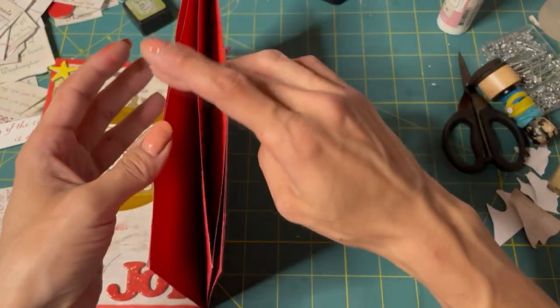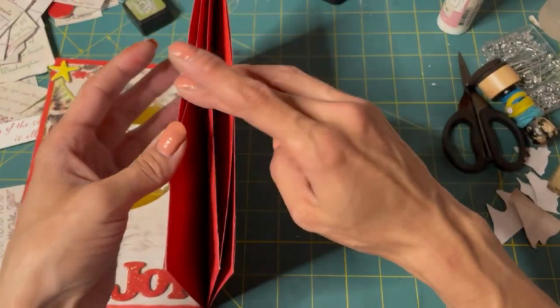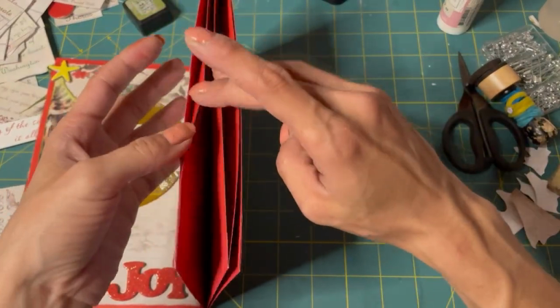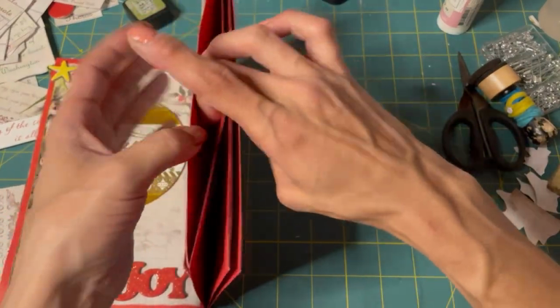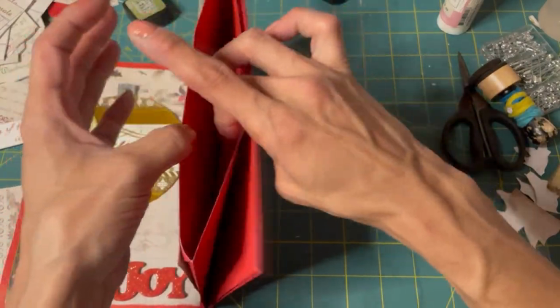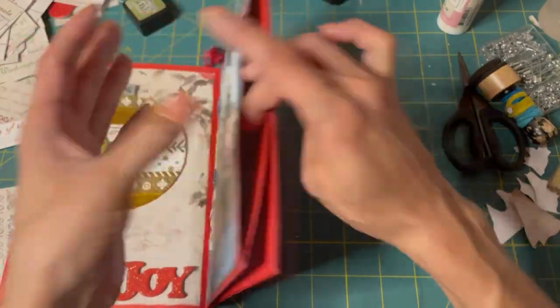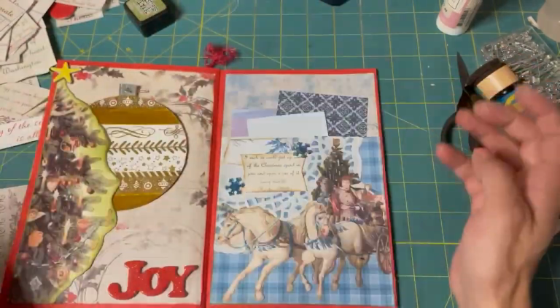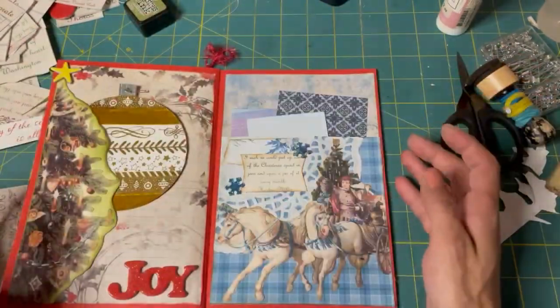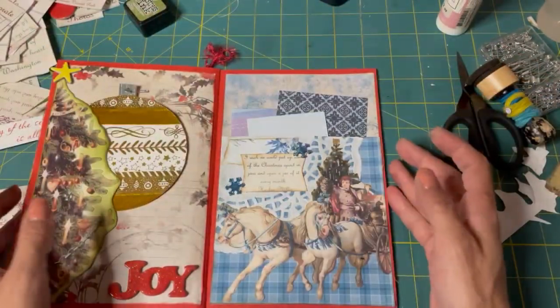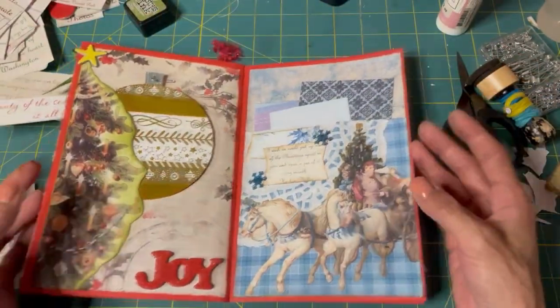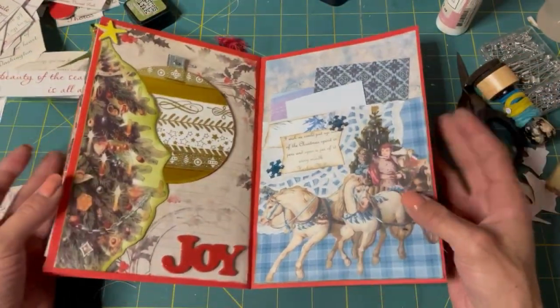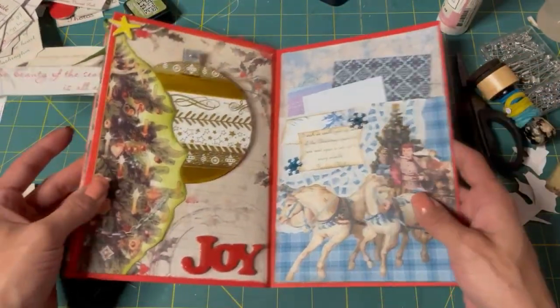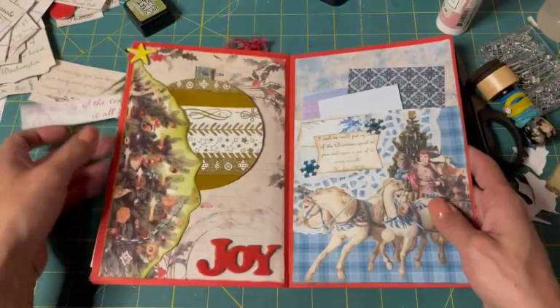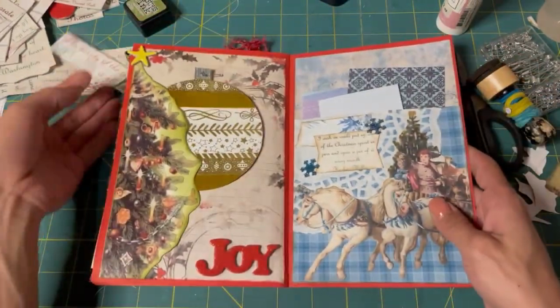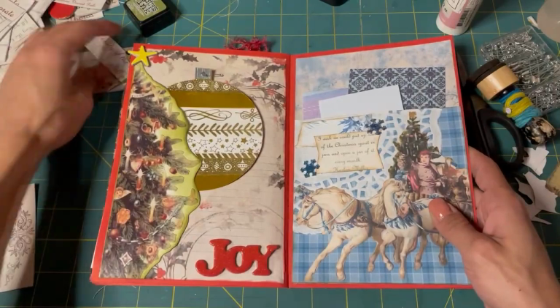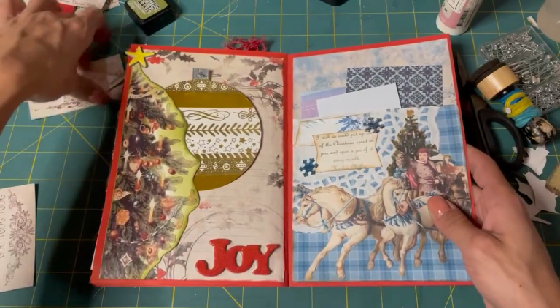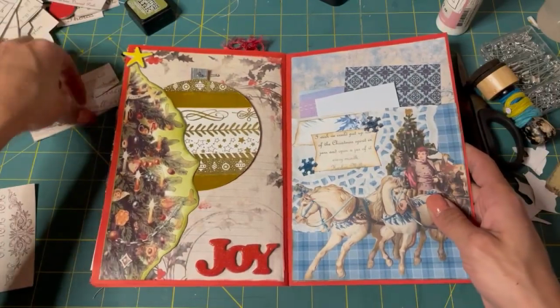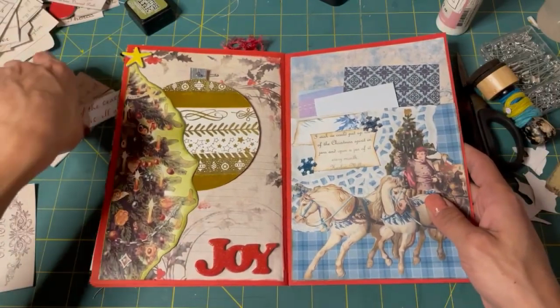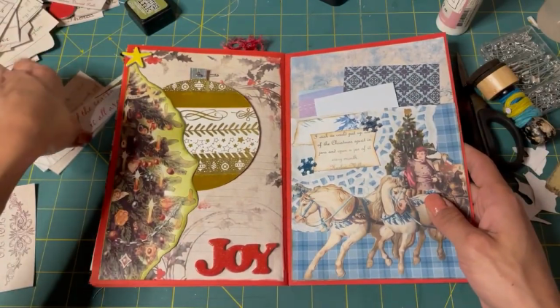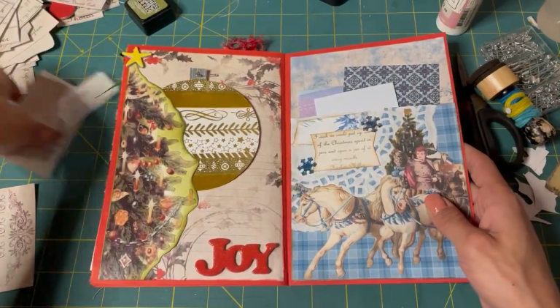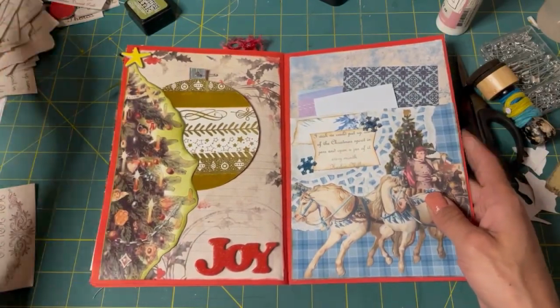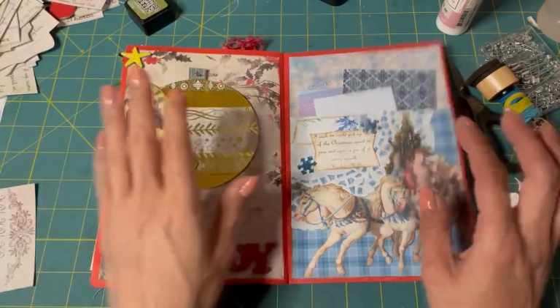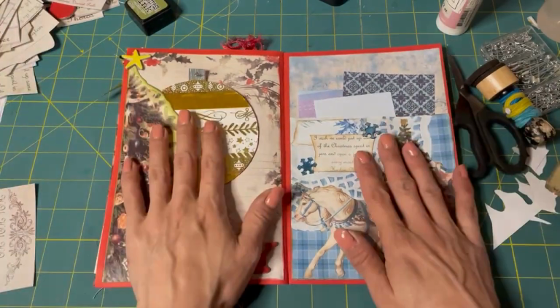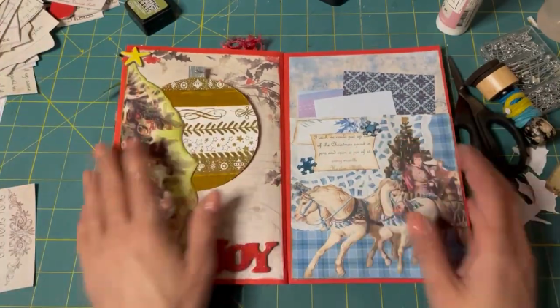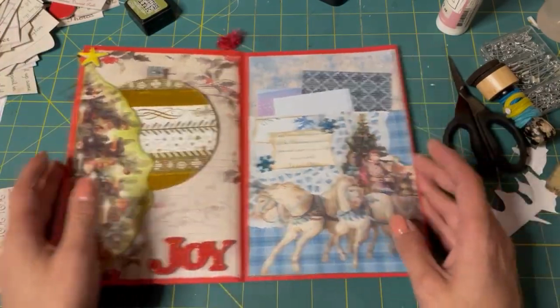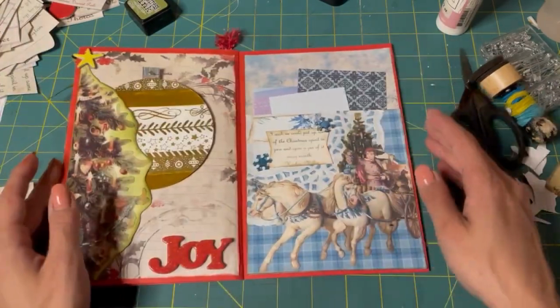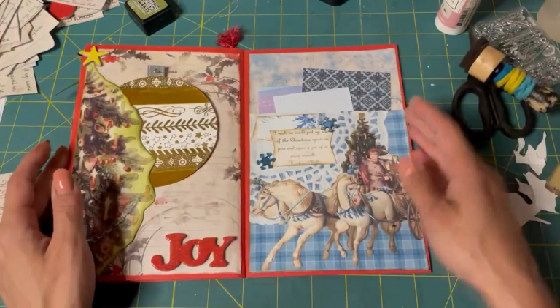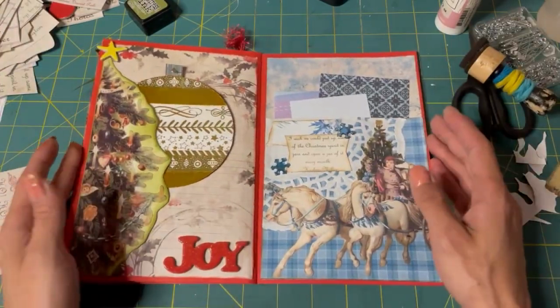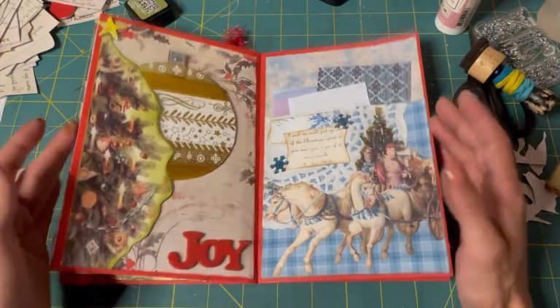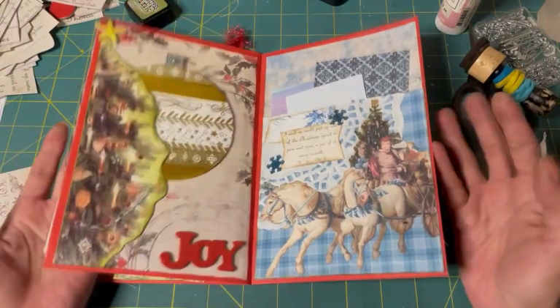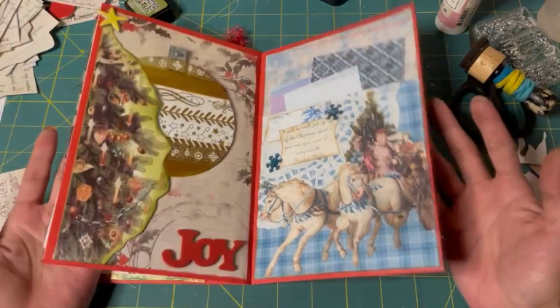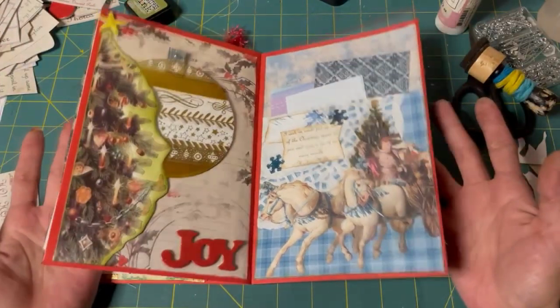All we have to do is make another journaling card and put this Christmas card in there — so we'll do that next time. But there we have our next two pages. Fancy.